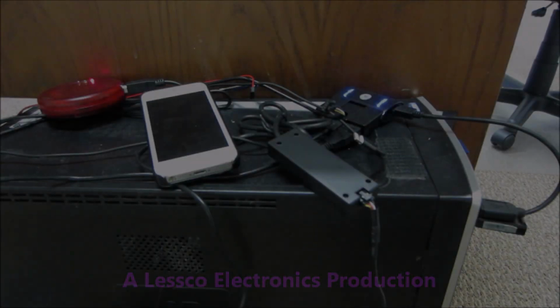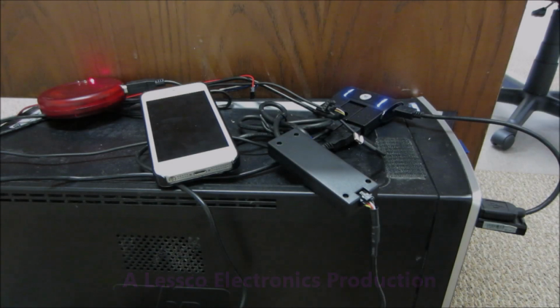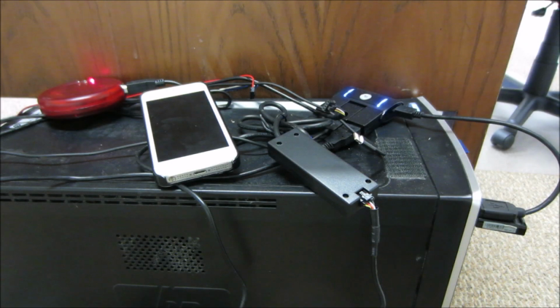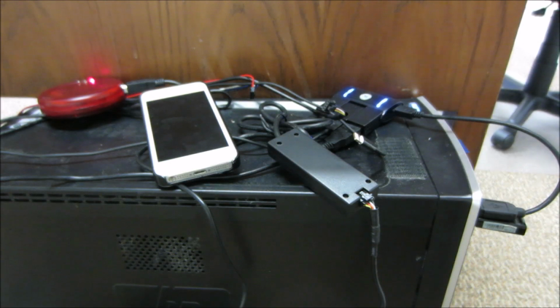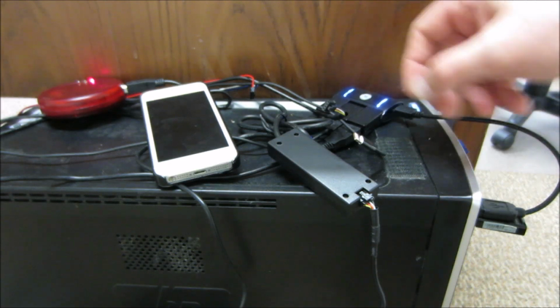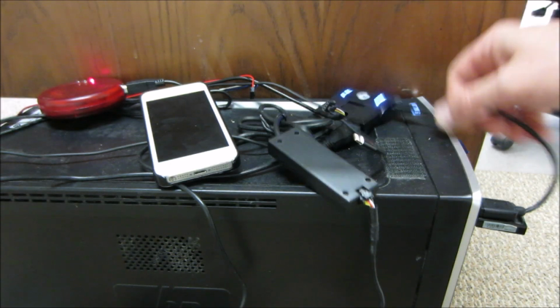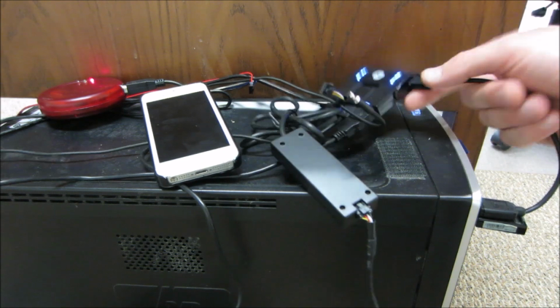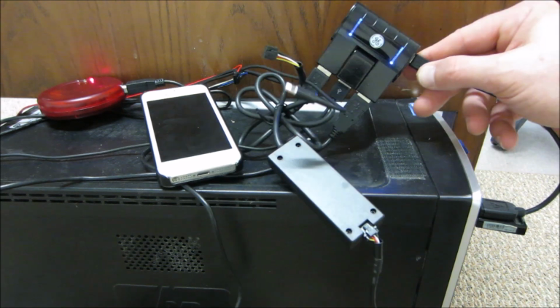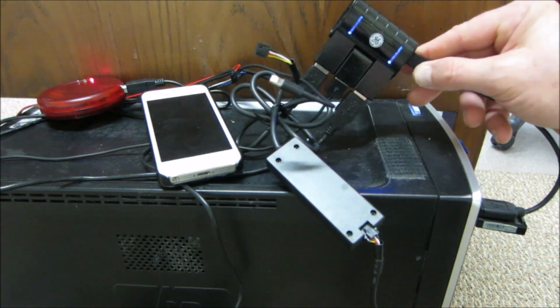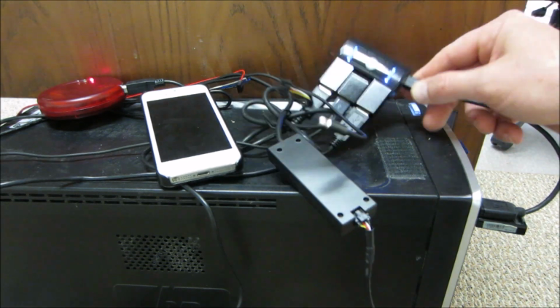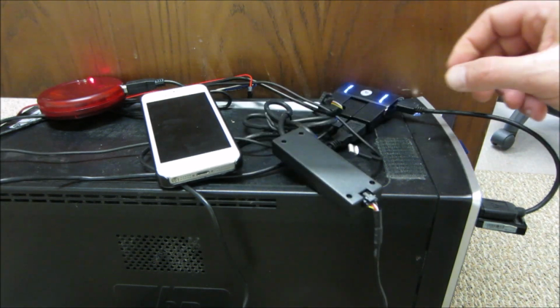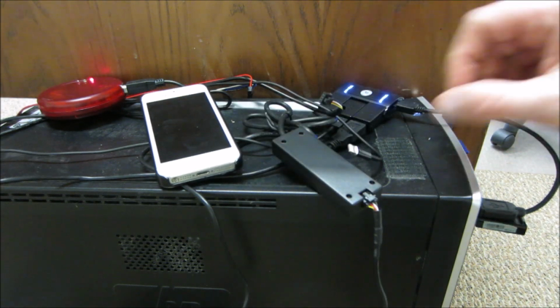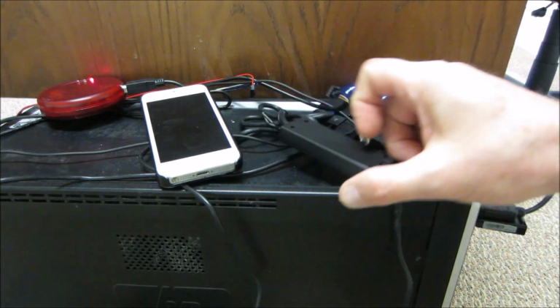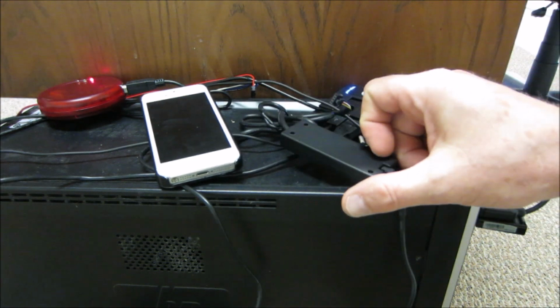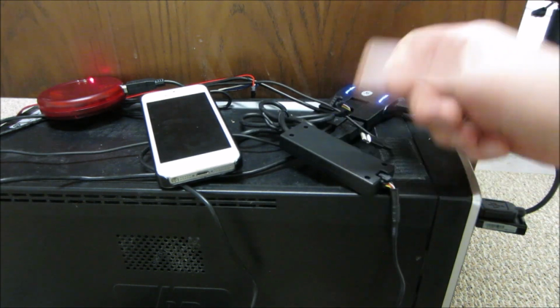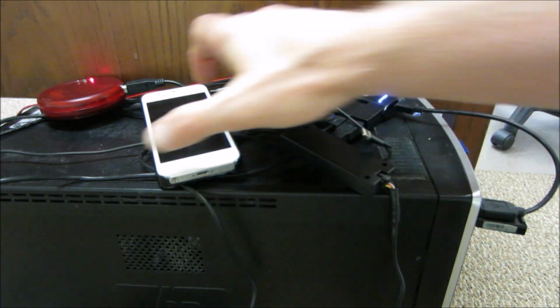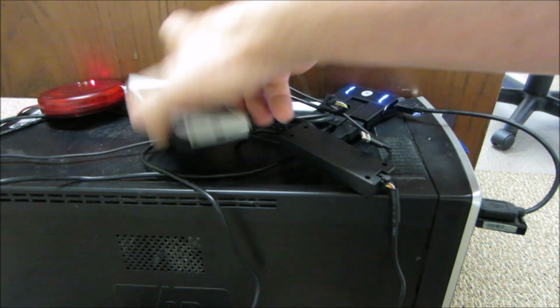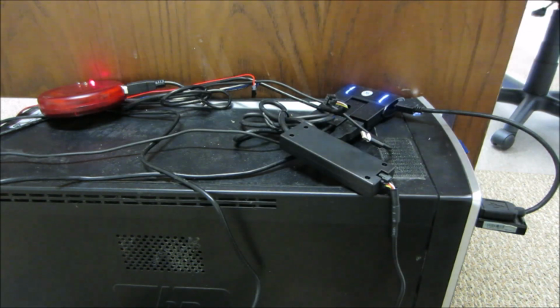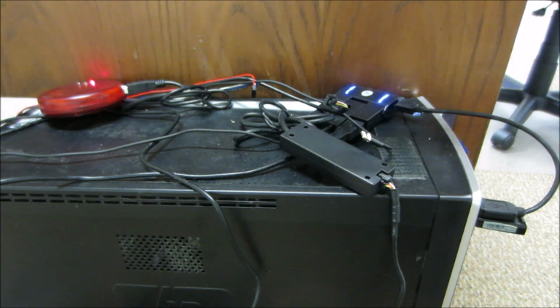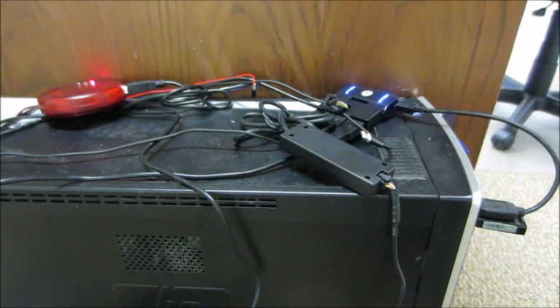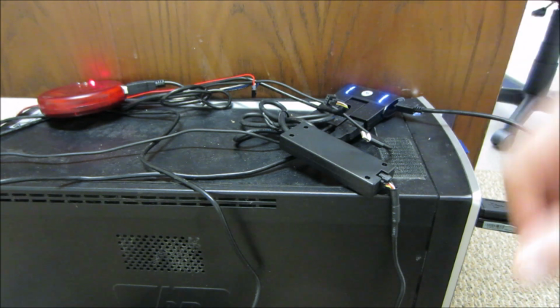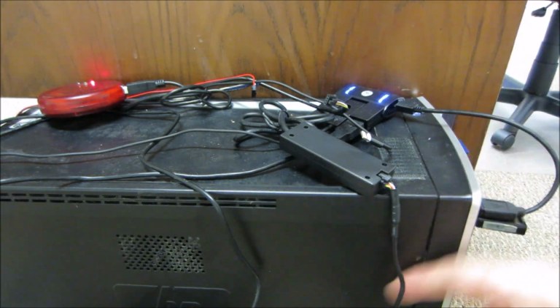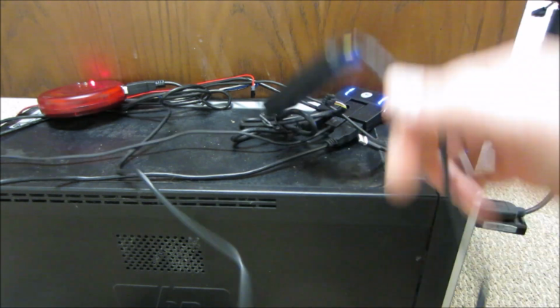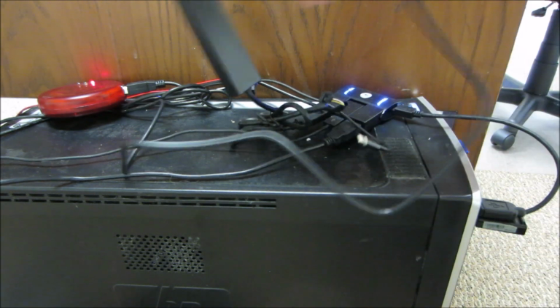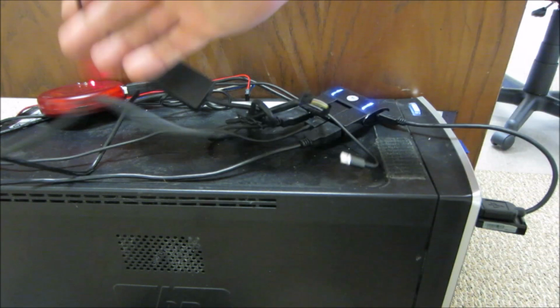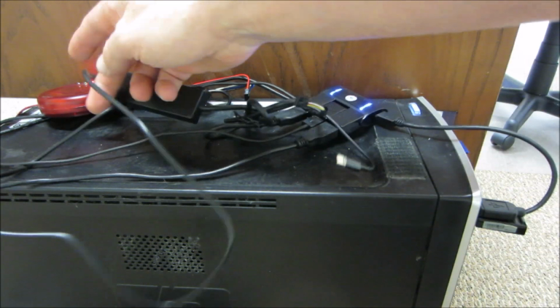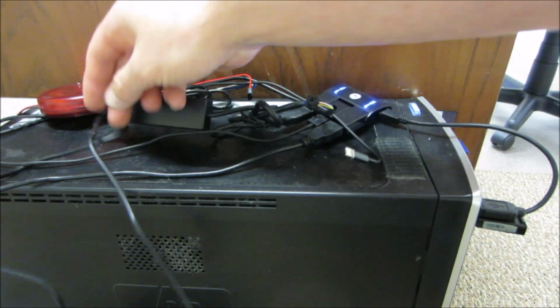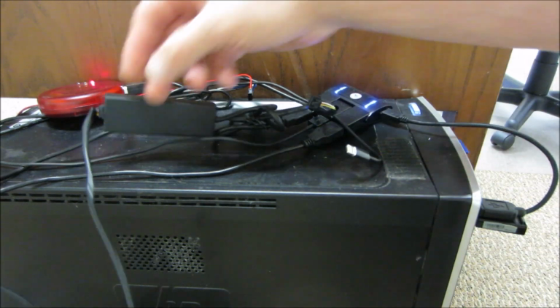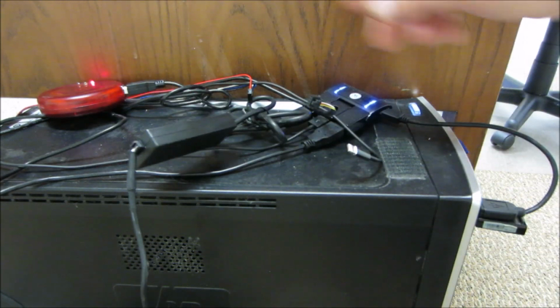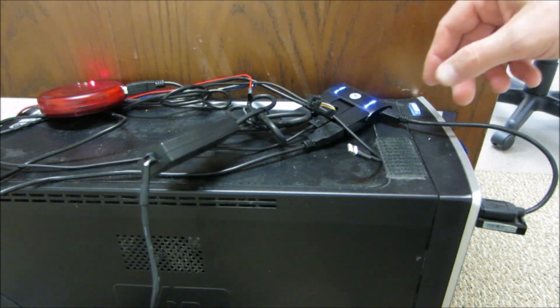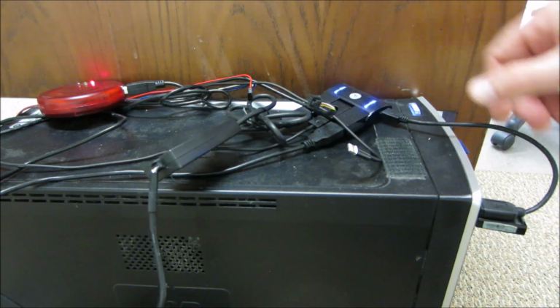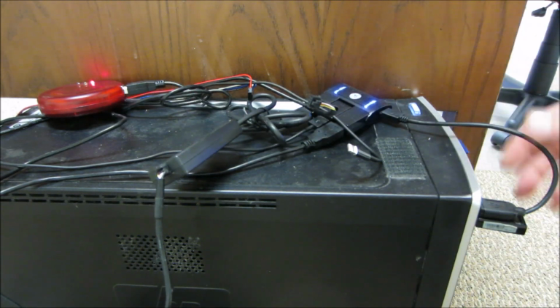This mess right here that I have may look similar to the stuff you have at home yourself. When you want to charge your phone, everybody has their own sophisticated way of plugging all their little devices to get charging.